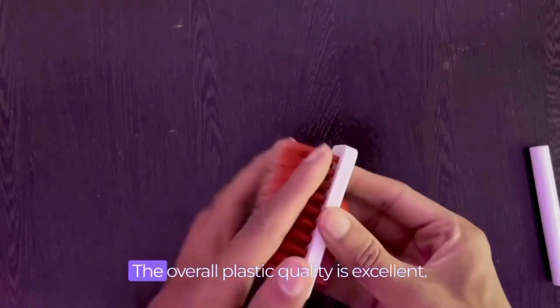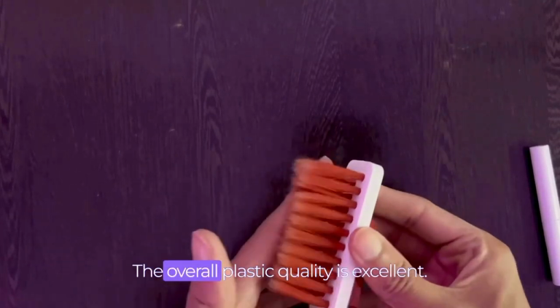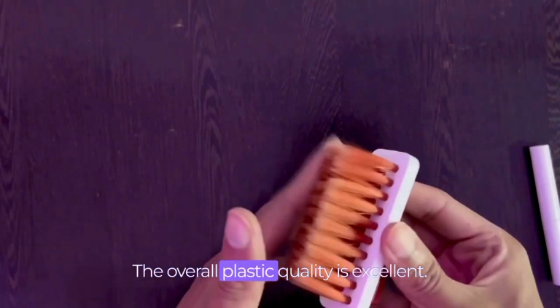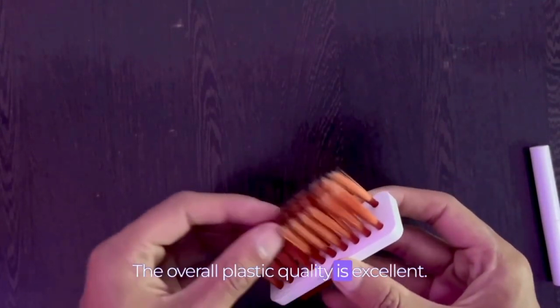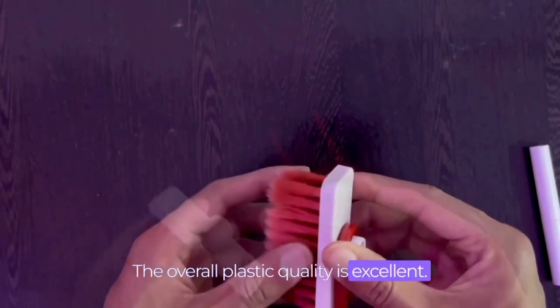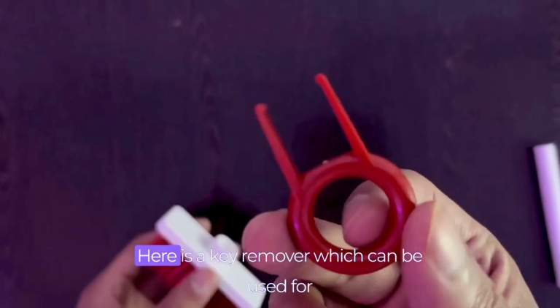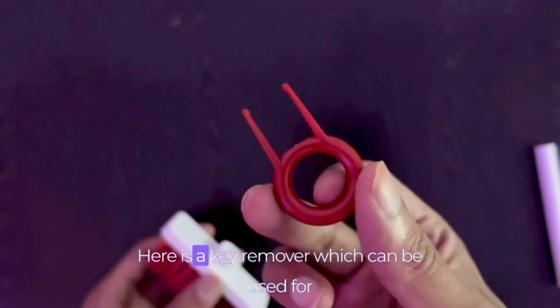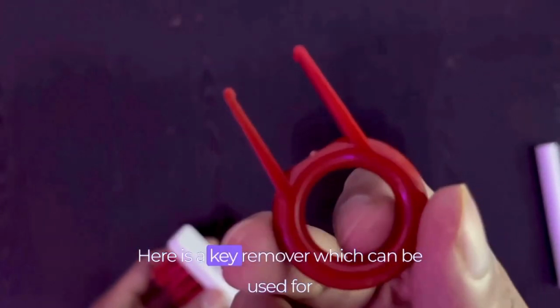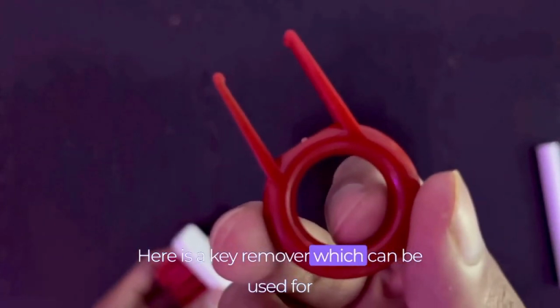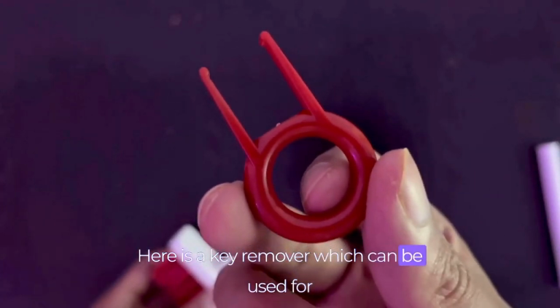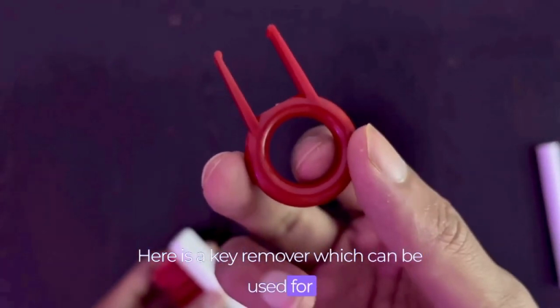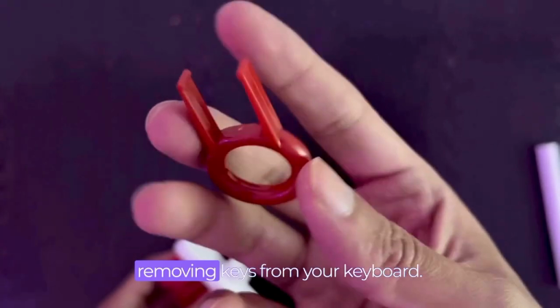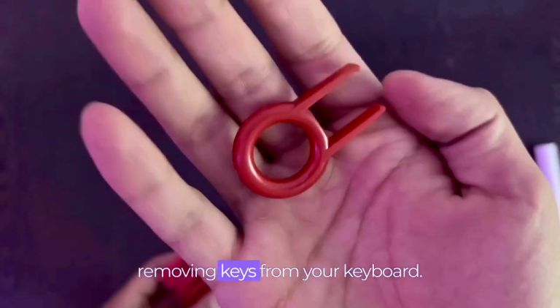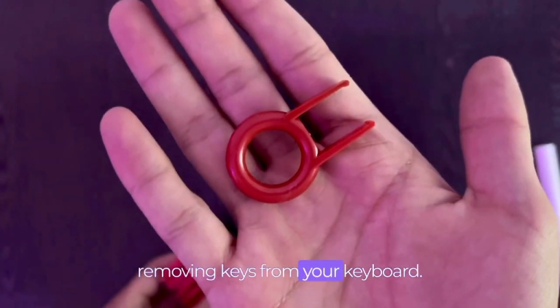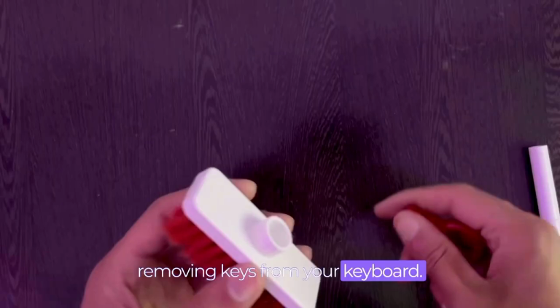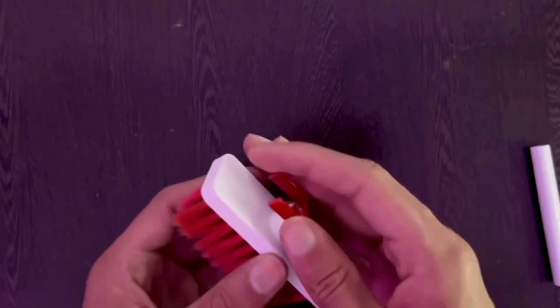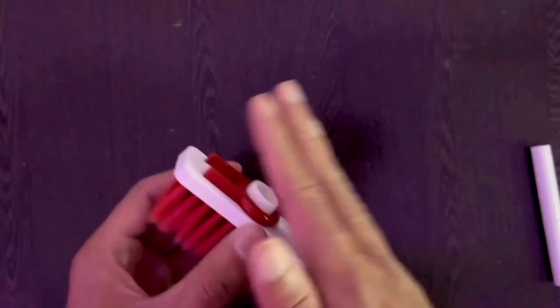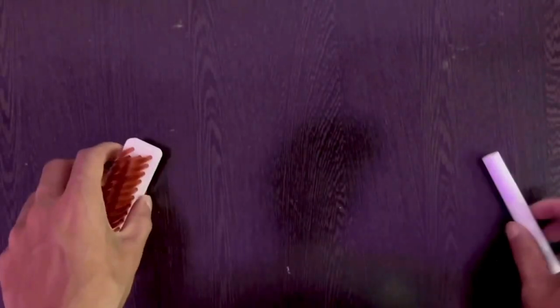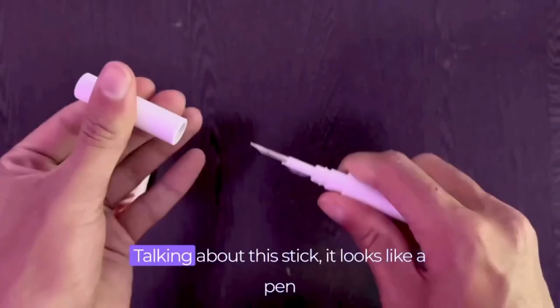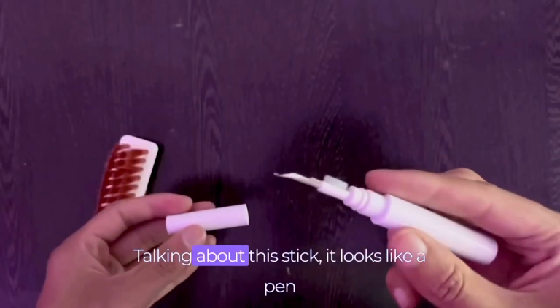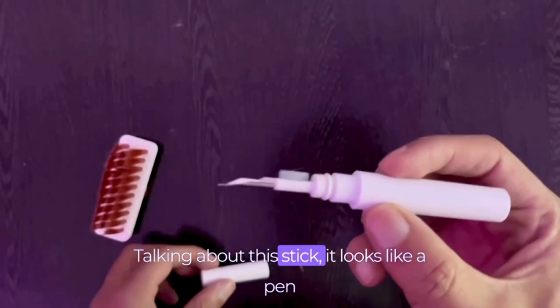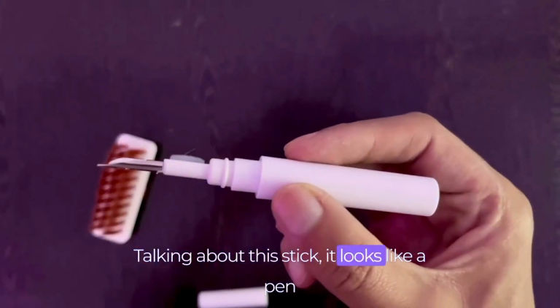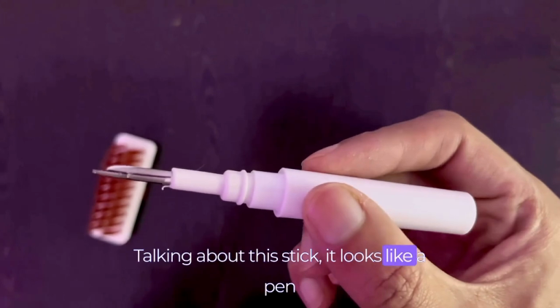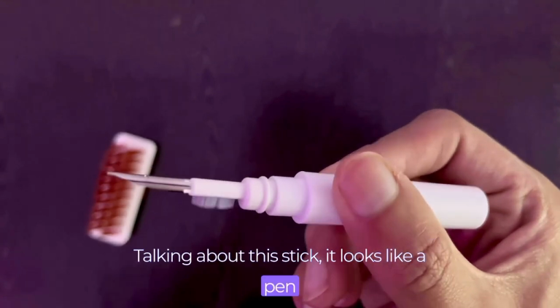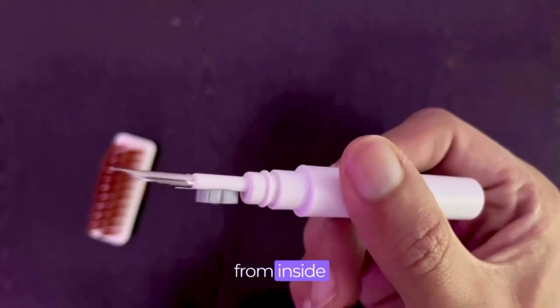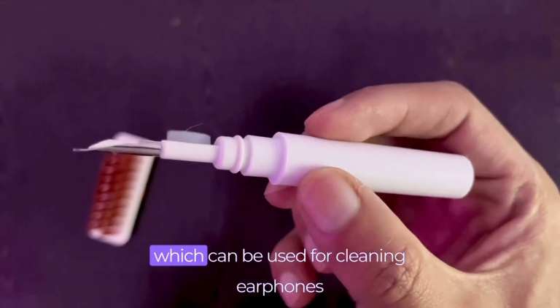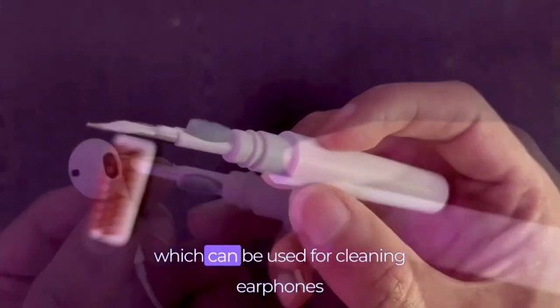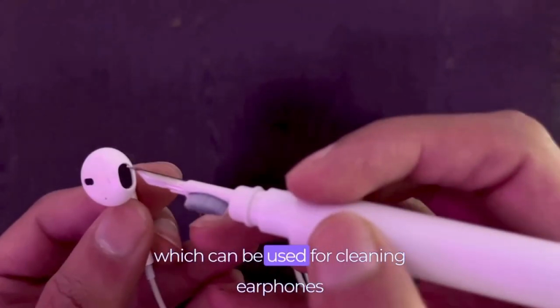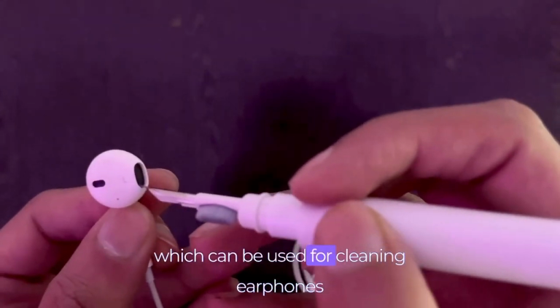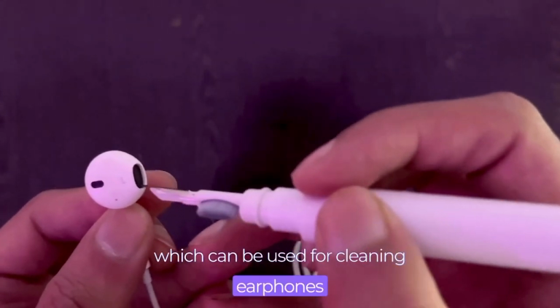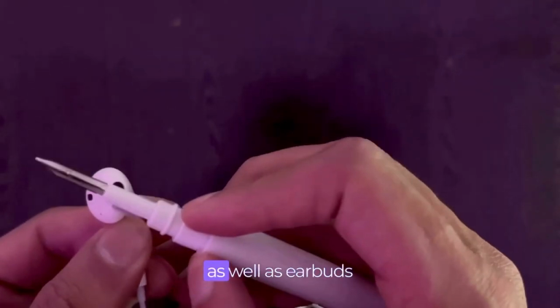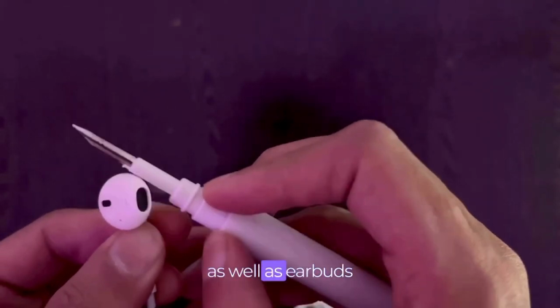The brush quality is good — it is soft enough to clean your gadgets without leaving scratches. The overall plastic quality is excellent. There is also a key remover which can be used for removing keys from your keyboard. There is also a stick which looks like a pan from inside and can be used for cleaning earphones as well as earbuds.